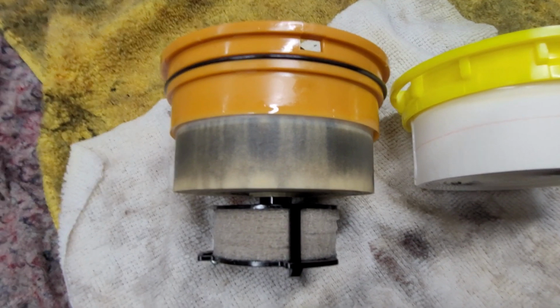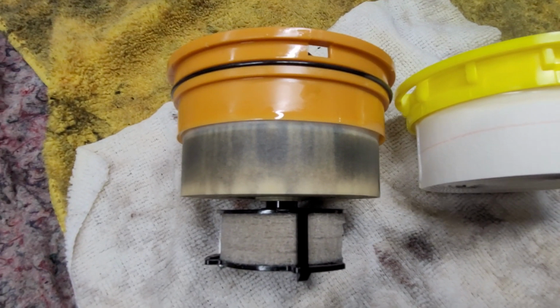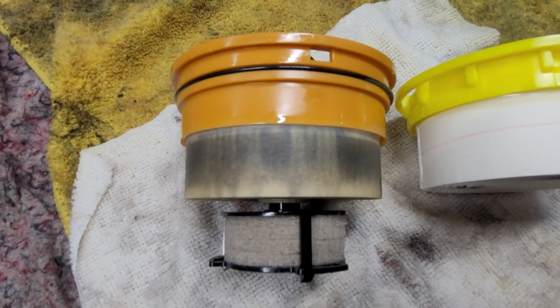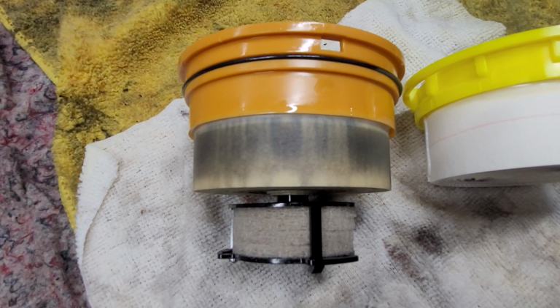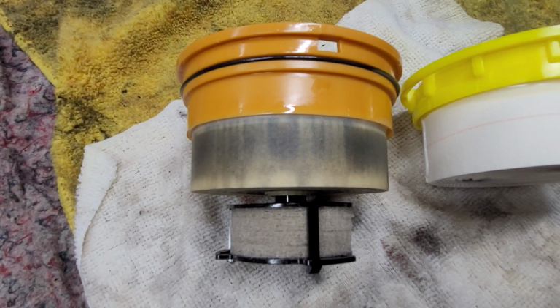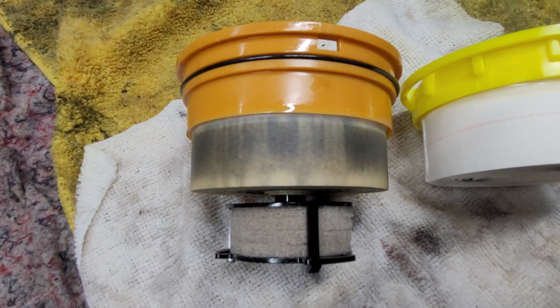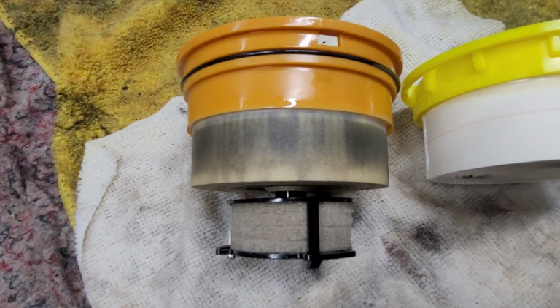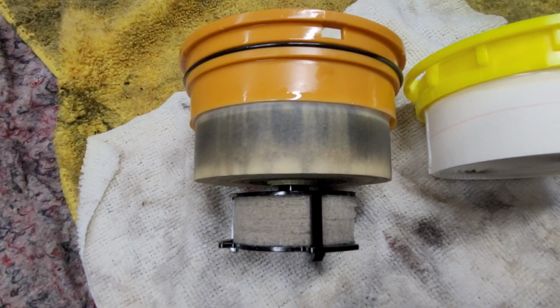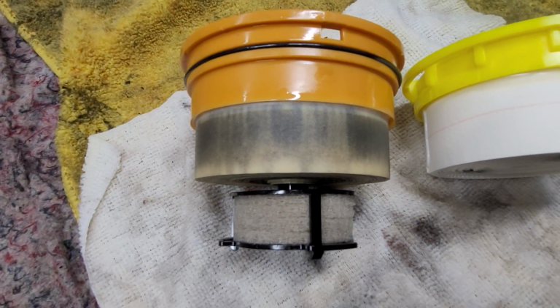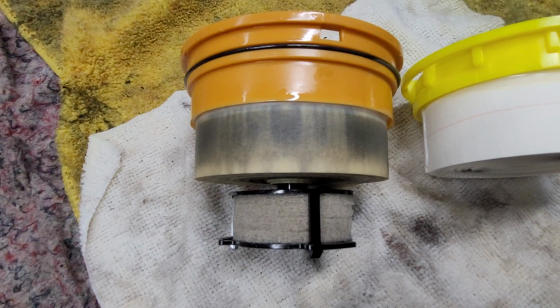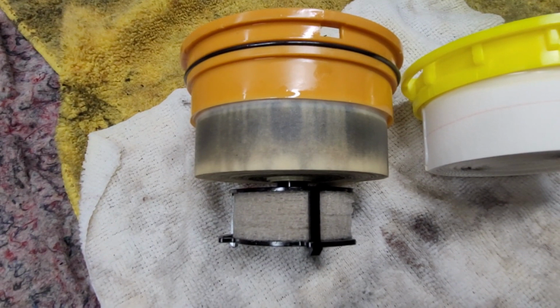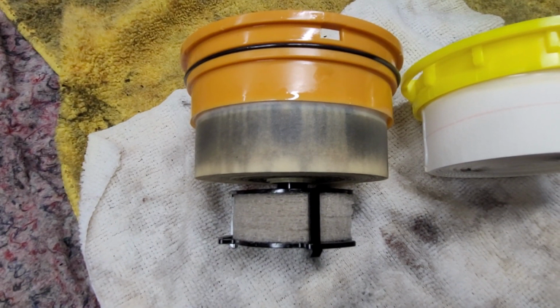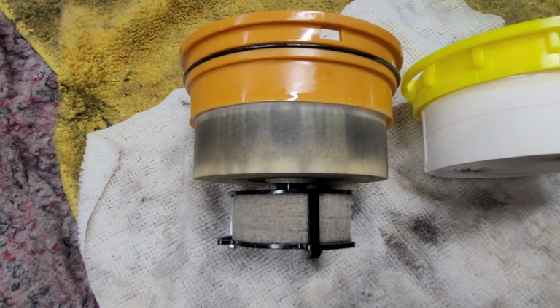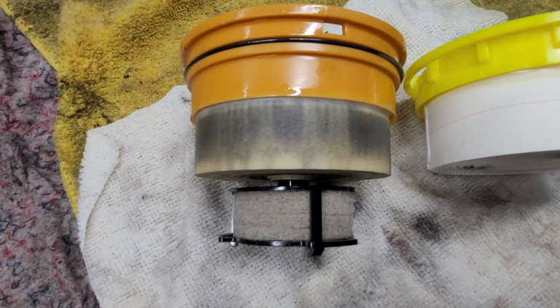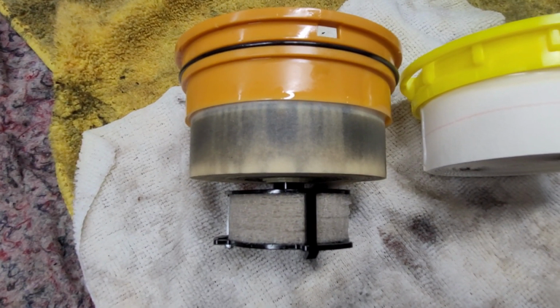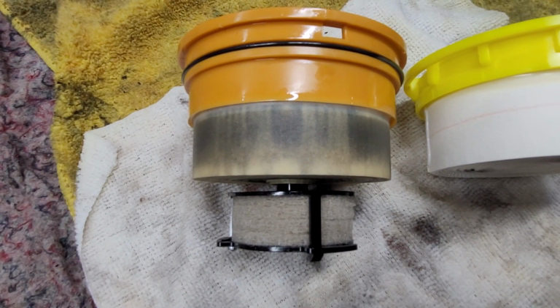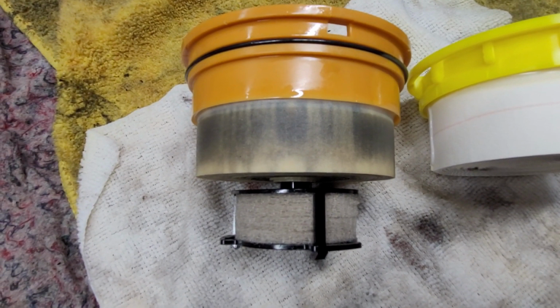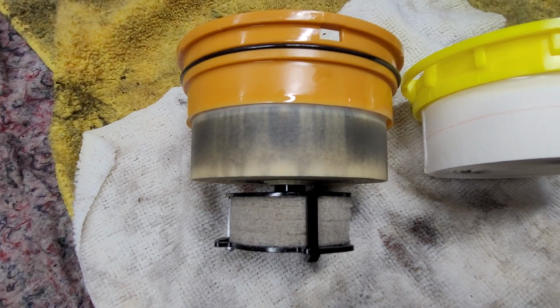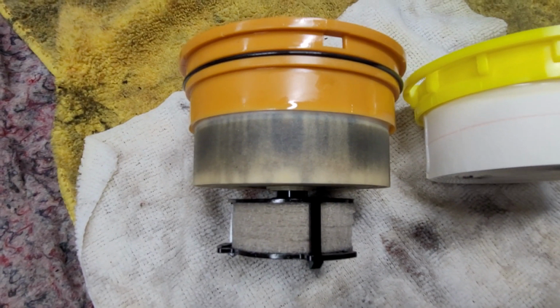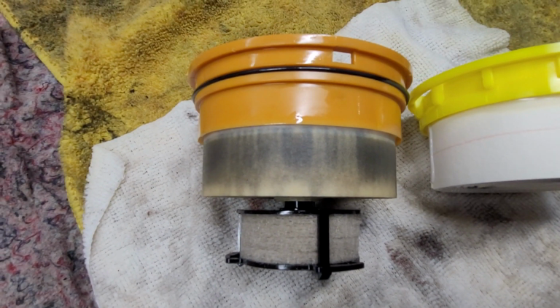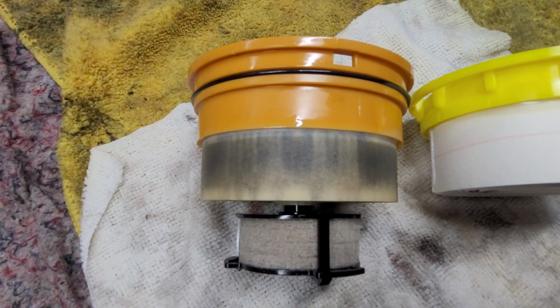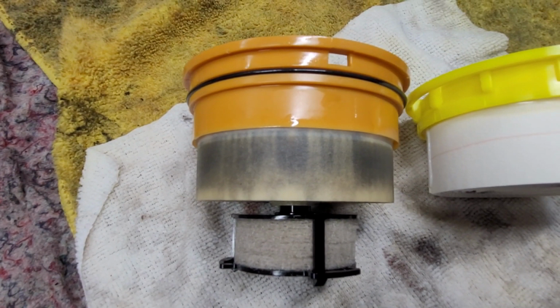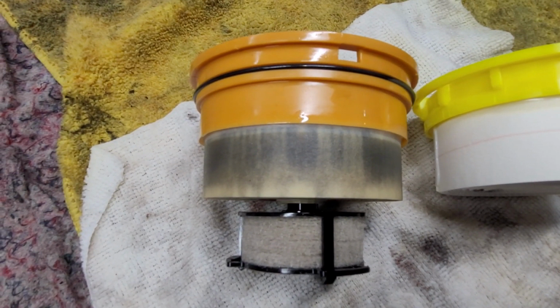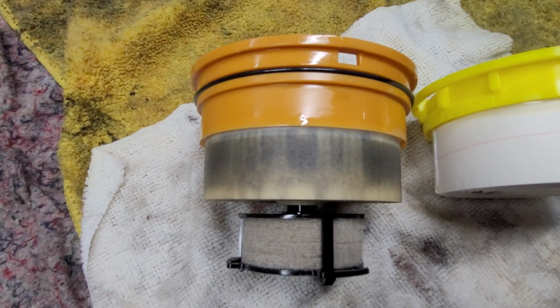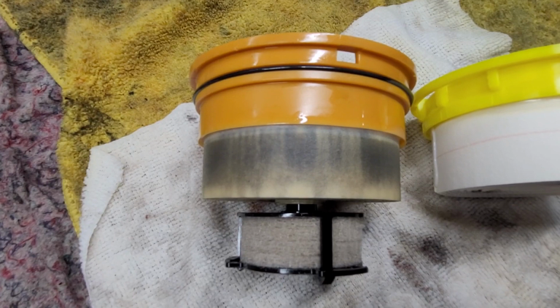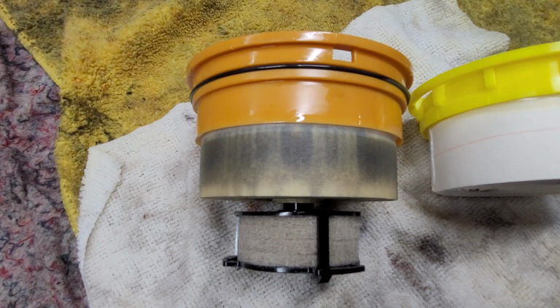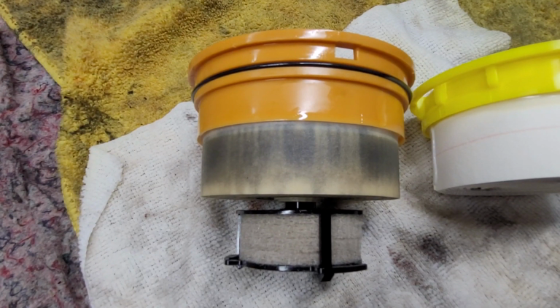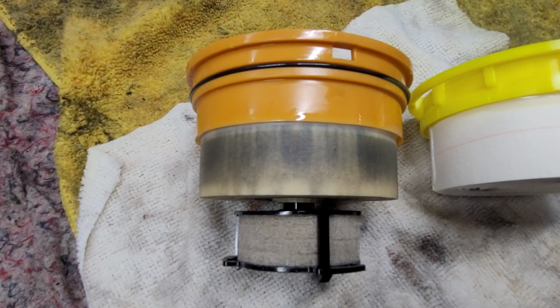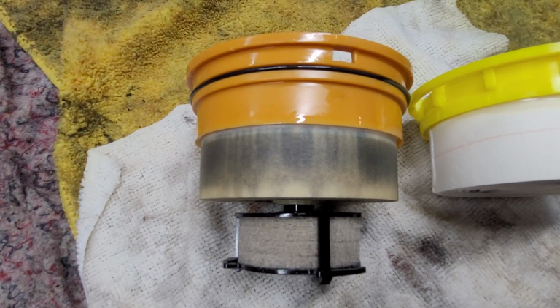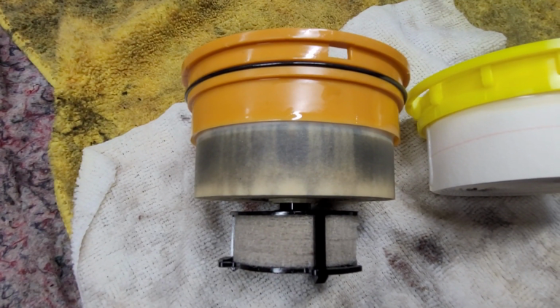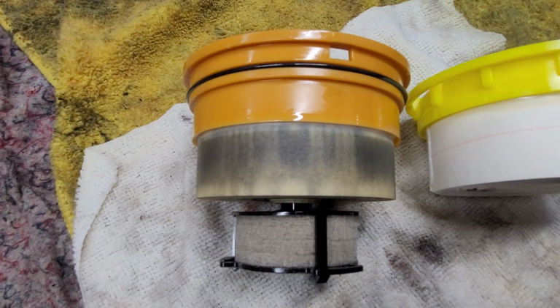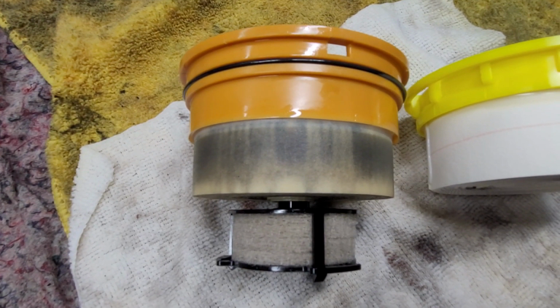You also have lots of sensors in the genuine factory filters, and a lot of other manufacturers' filters for that matter. Those sensors are water sensors, and of course restriction indicators as well, with lights that come on the dash.